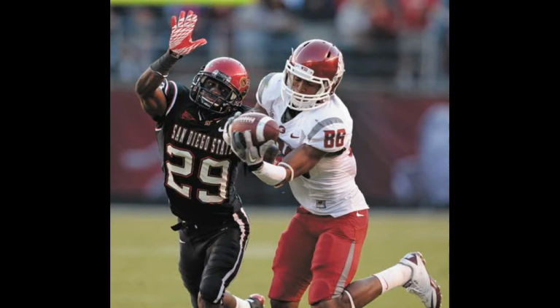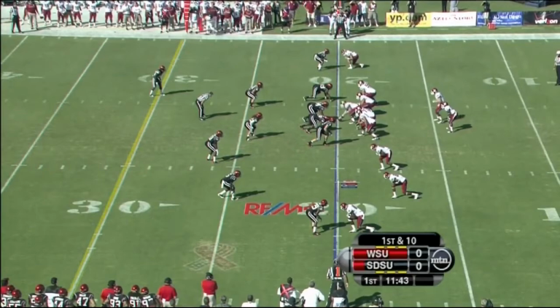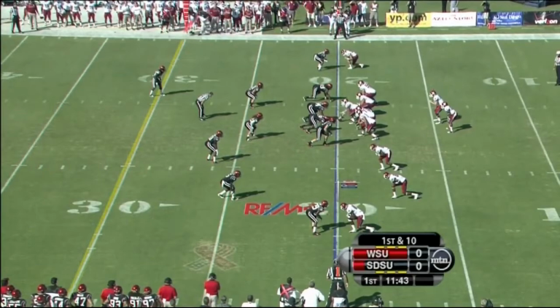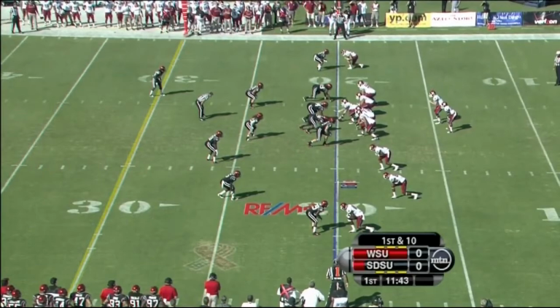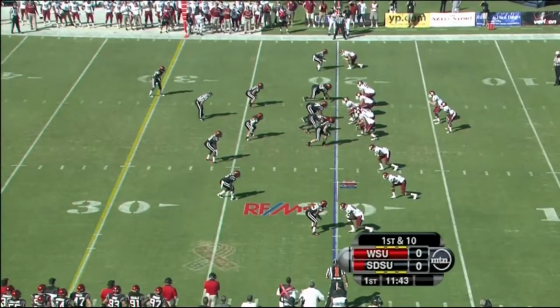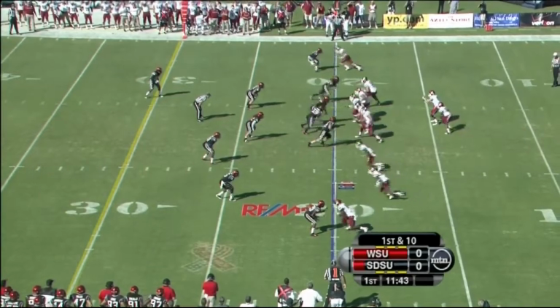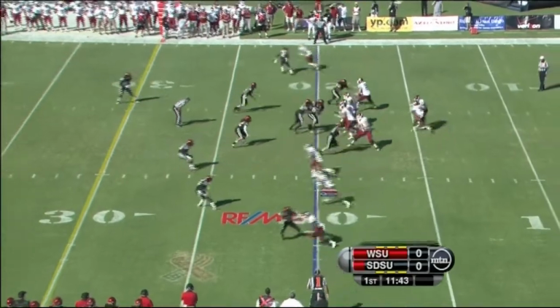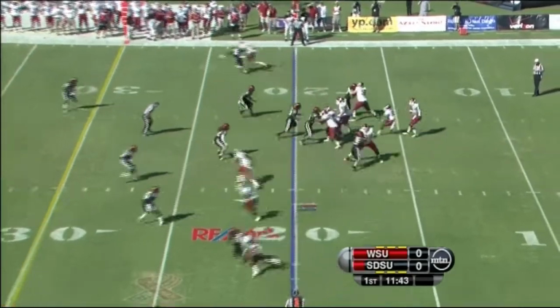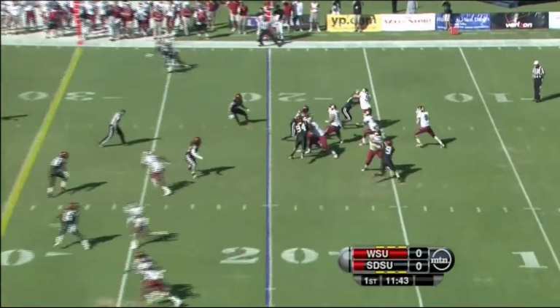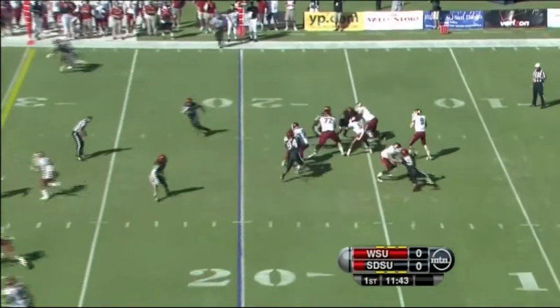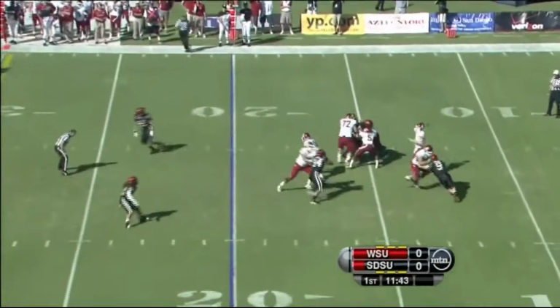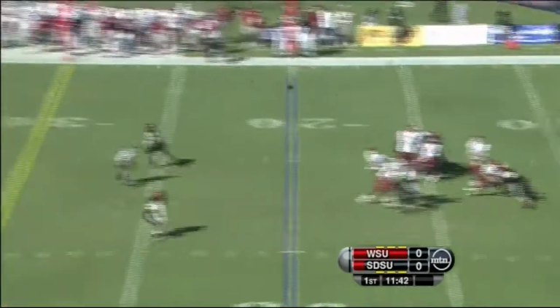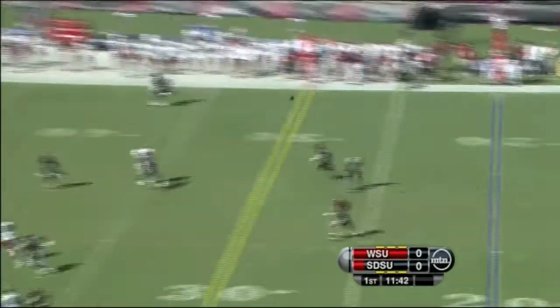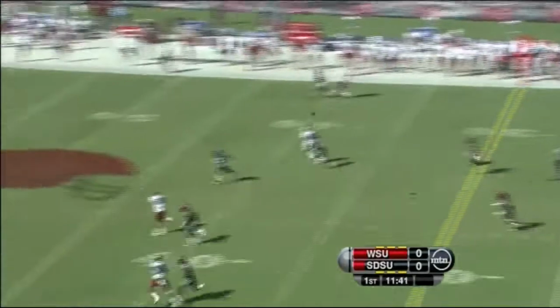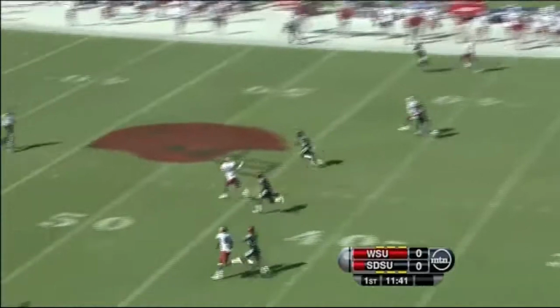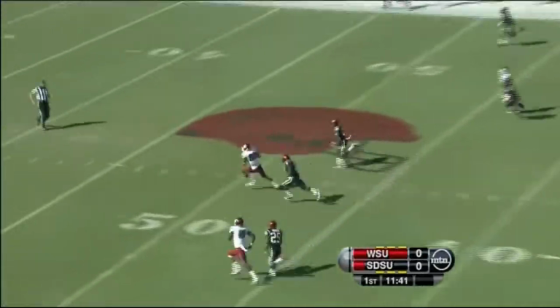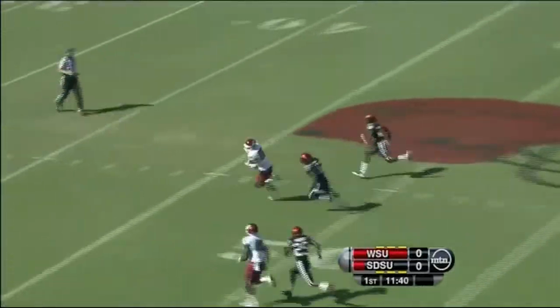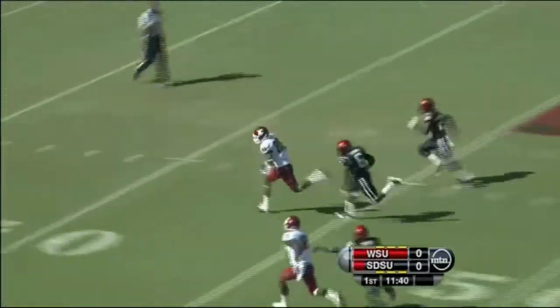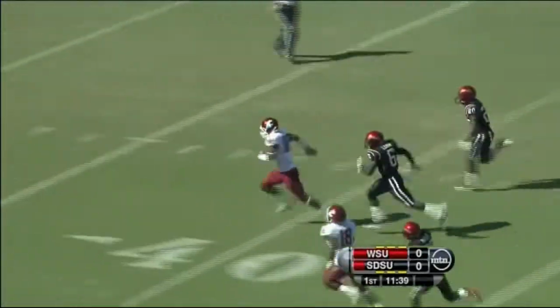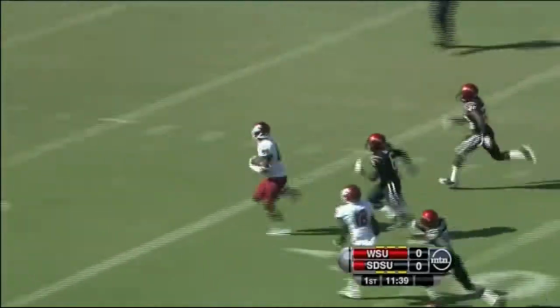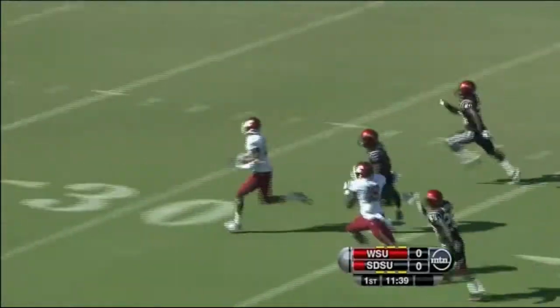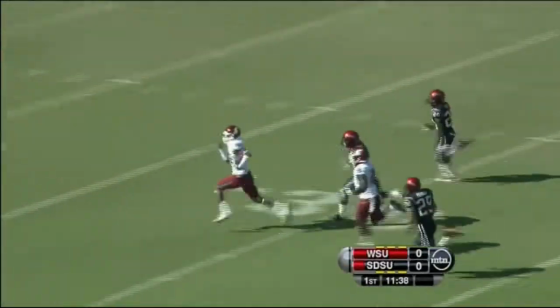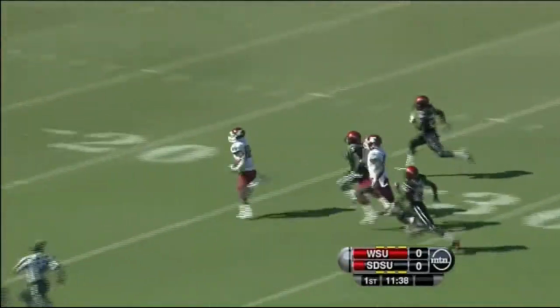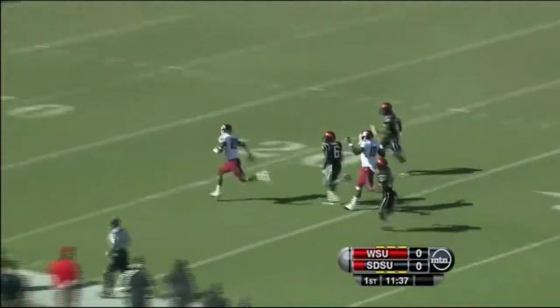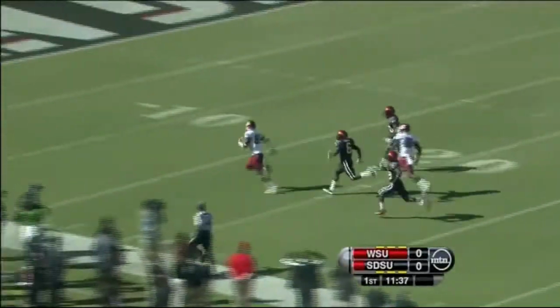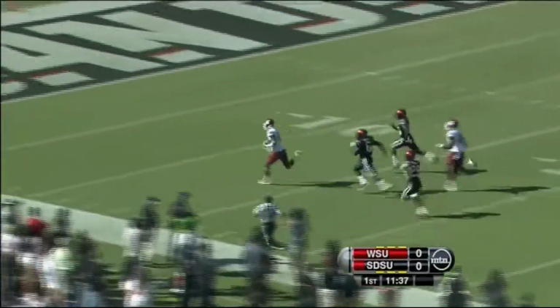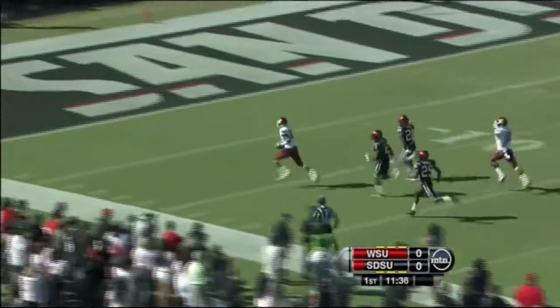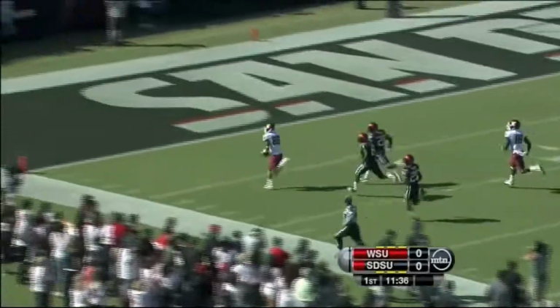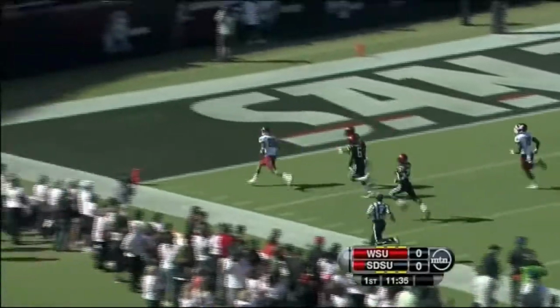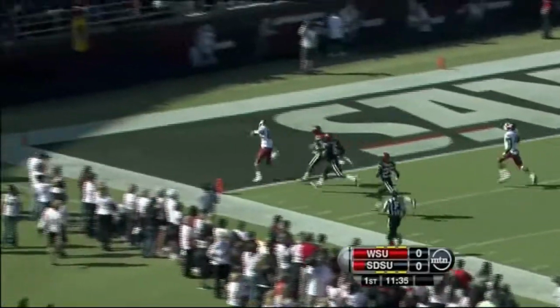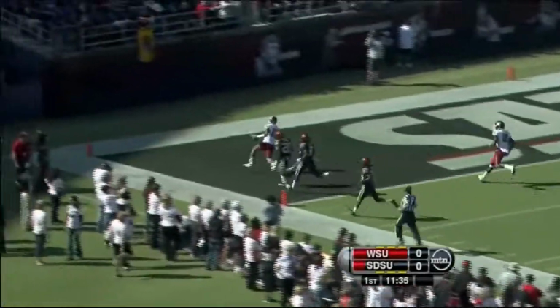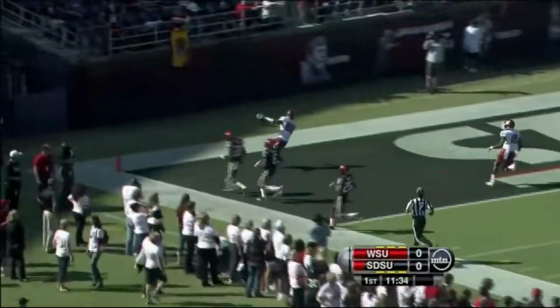He has good velocity on the ball, everything you want in a quarterback. Play action, going down the seam, and they've got a man. It's complete. And that's Wilson, Marquise Wilson. He will not be caught. Touchdown, Cougars.